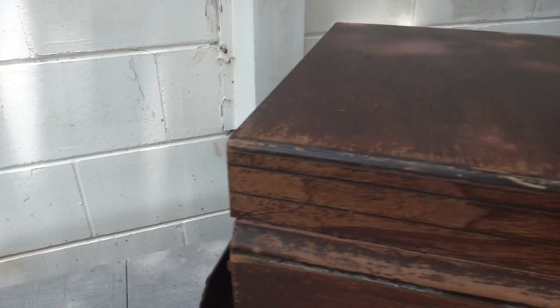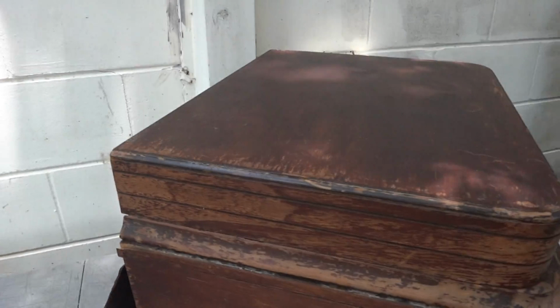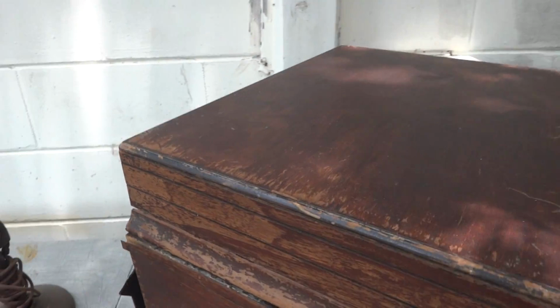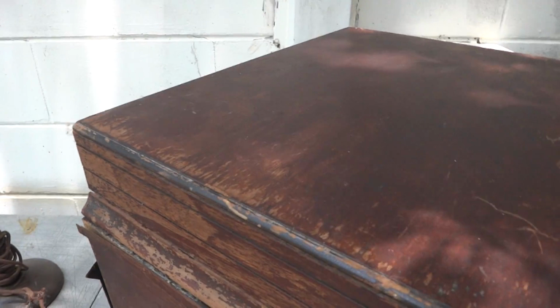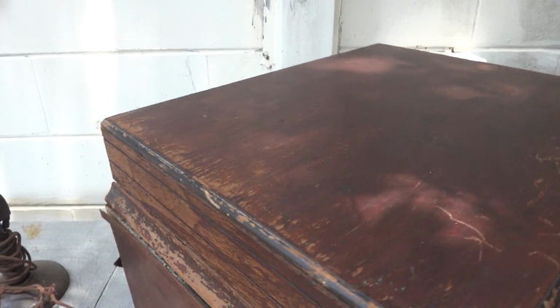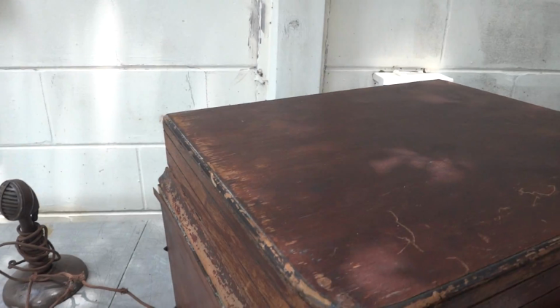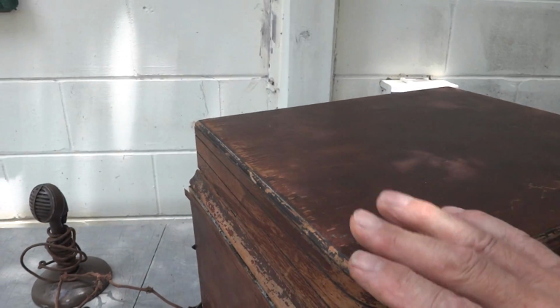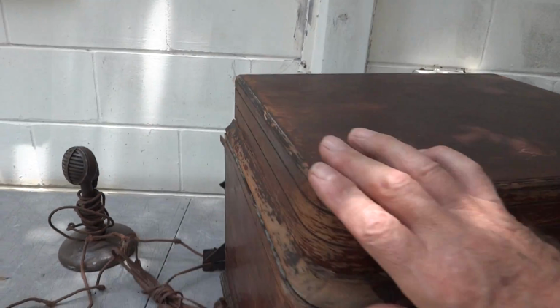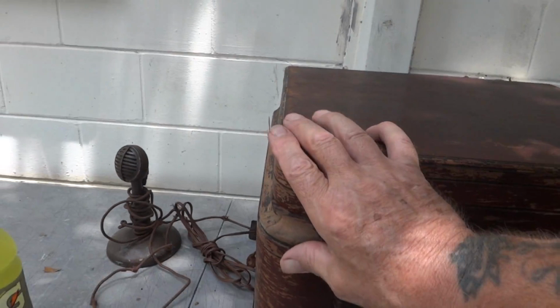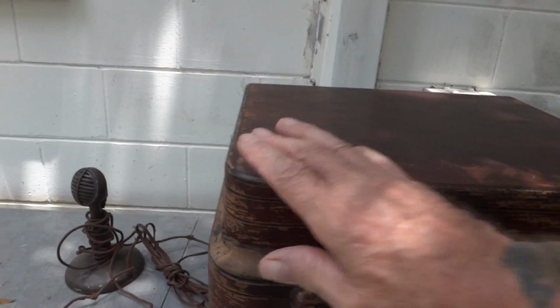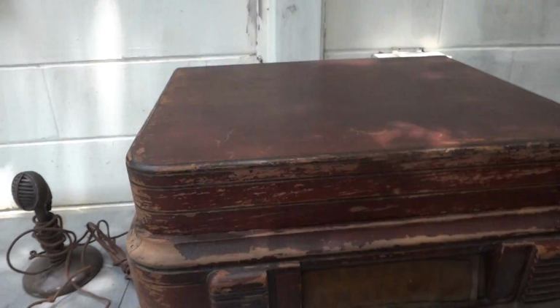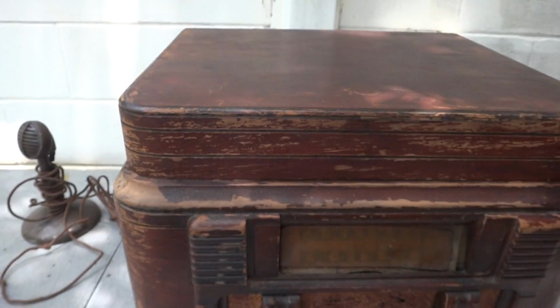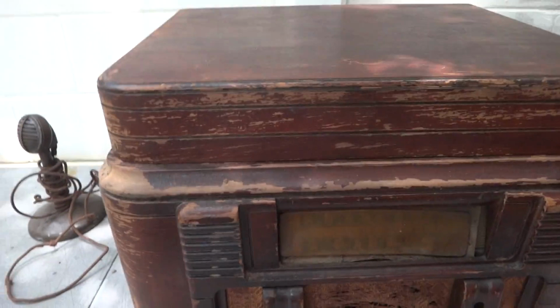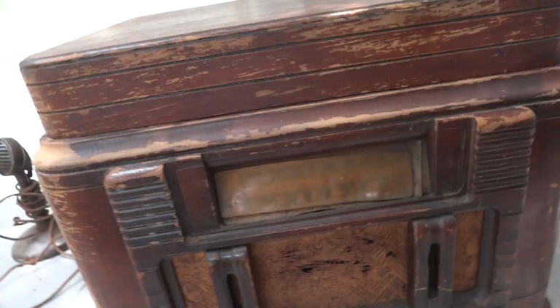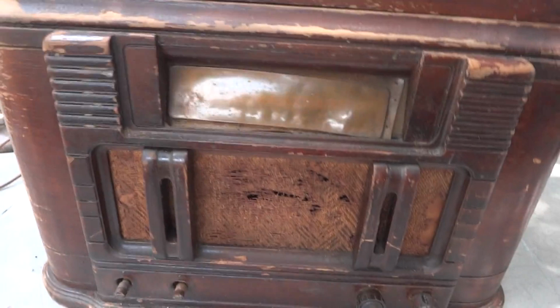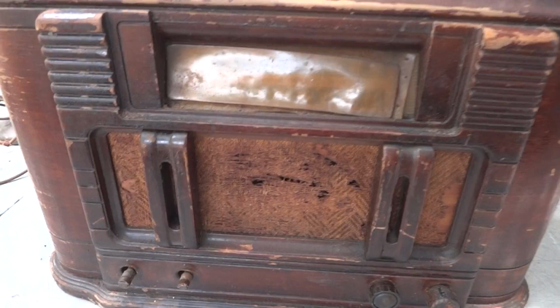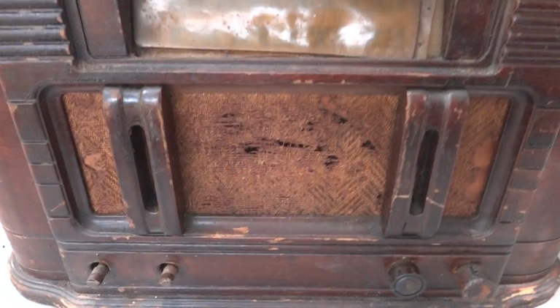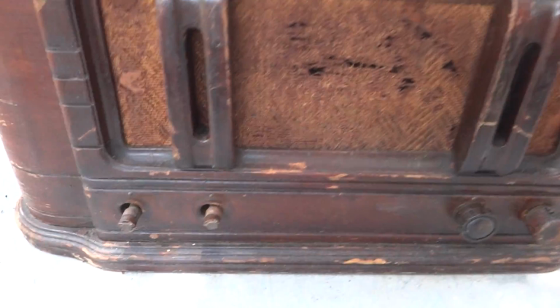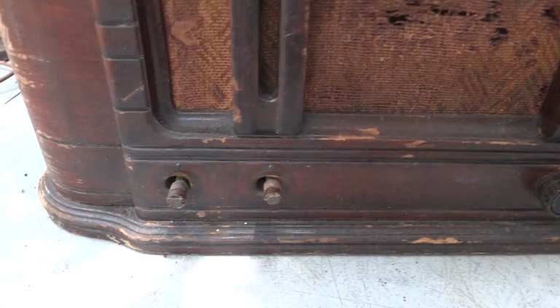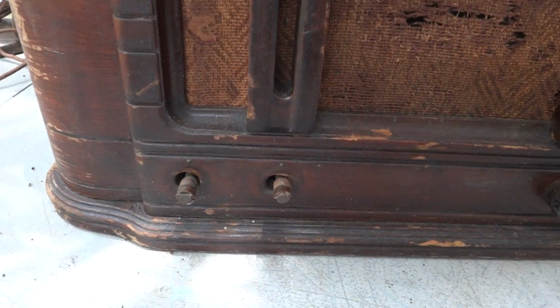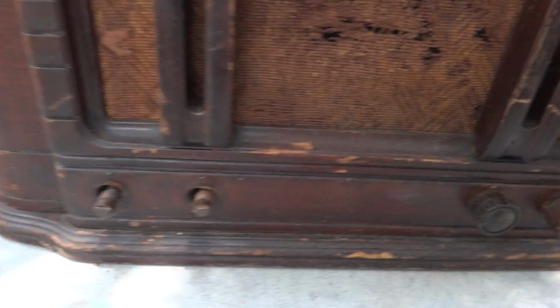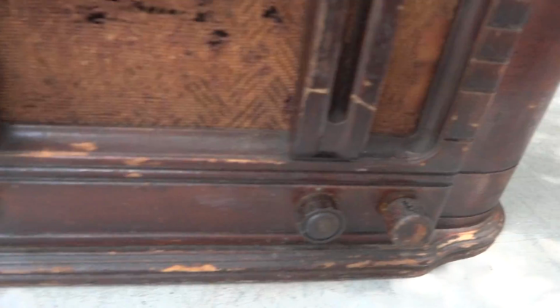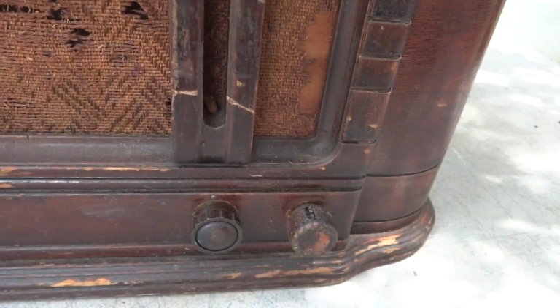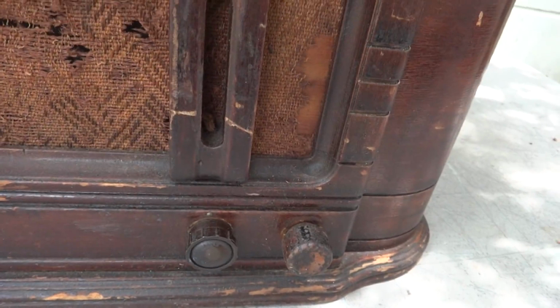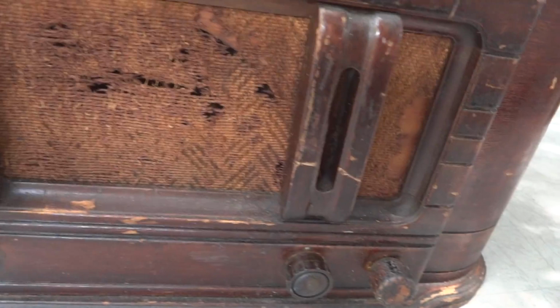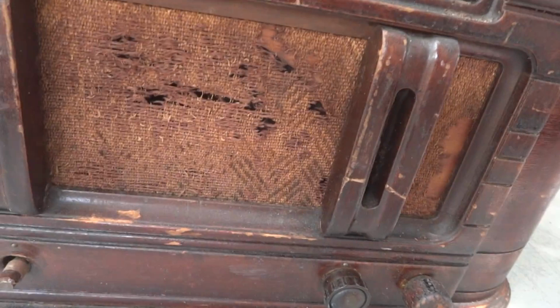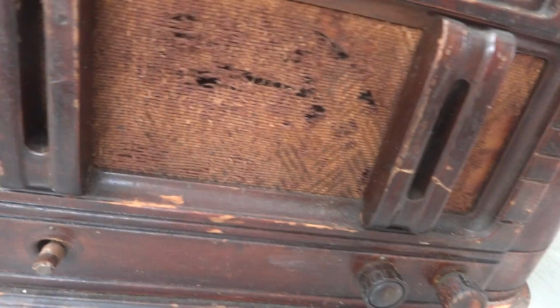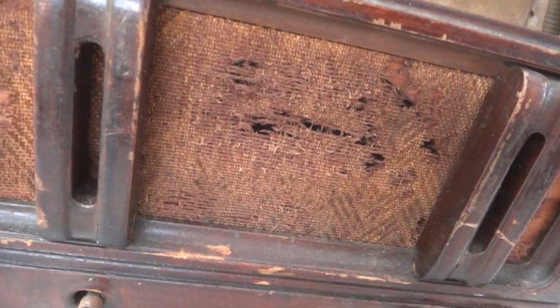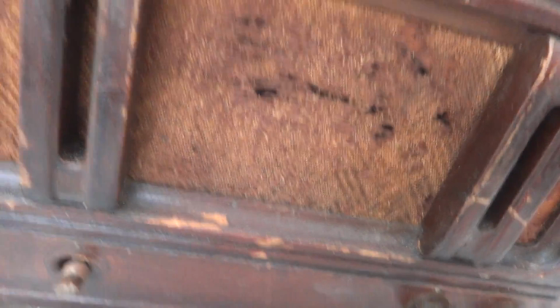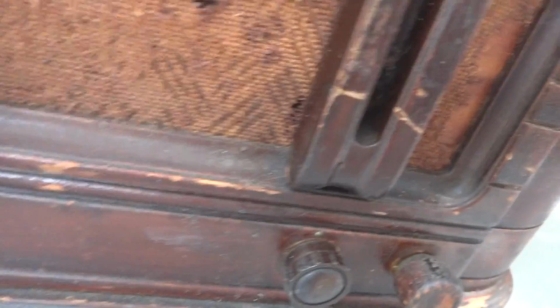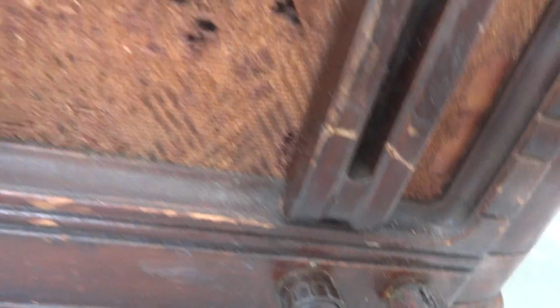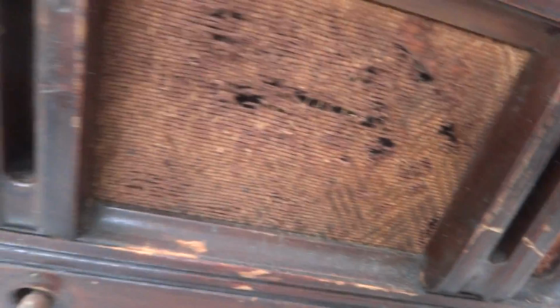Apparently the guy I just acquired it from told me years ago he powered it up and the turntable spun. As you can see, a couple of knobs are not missing — they're broken. Just the knob covers there.